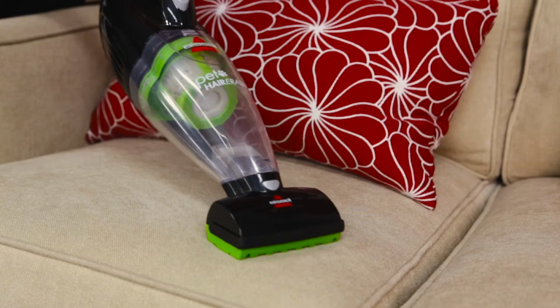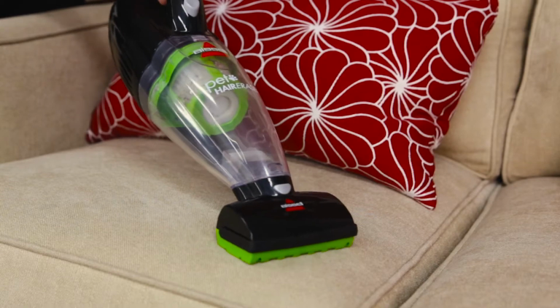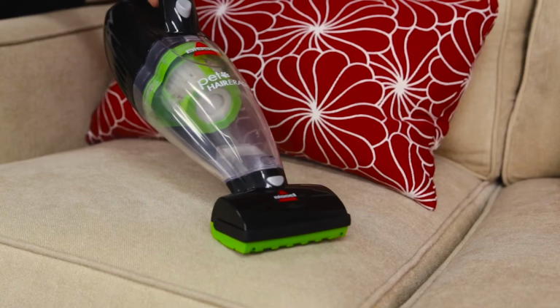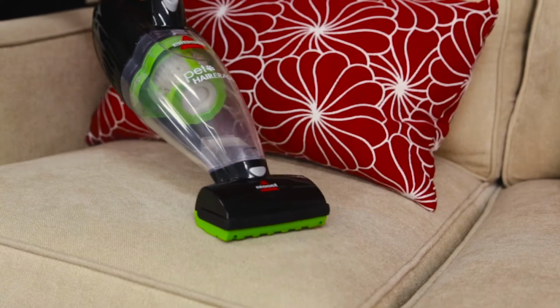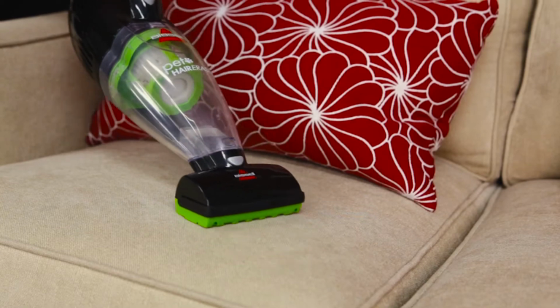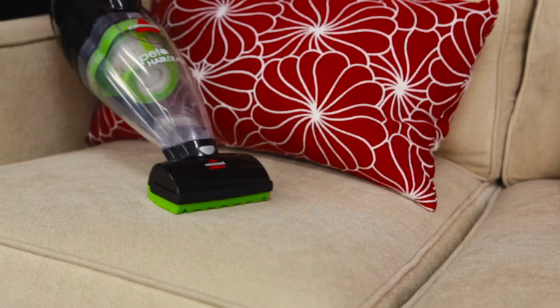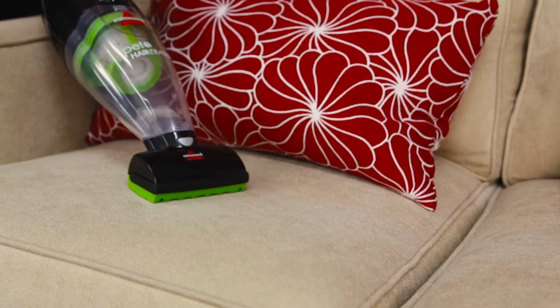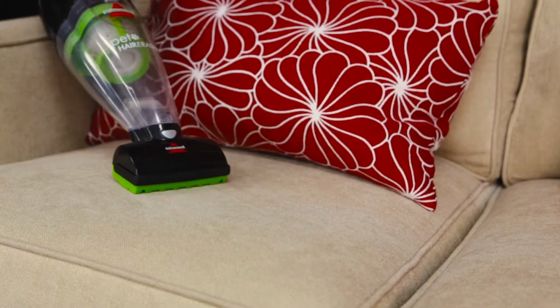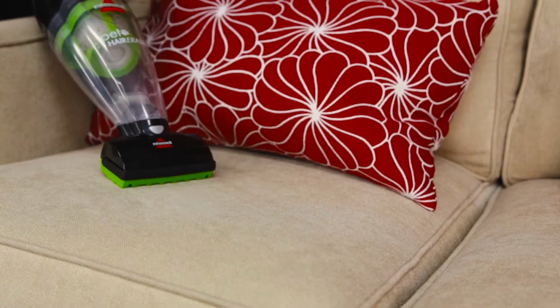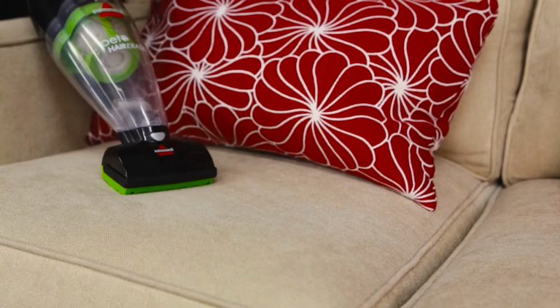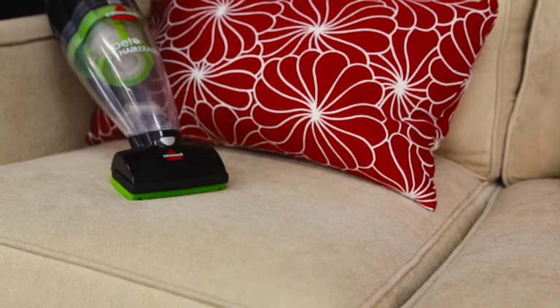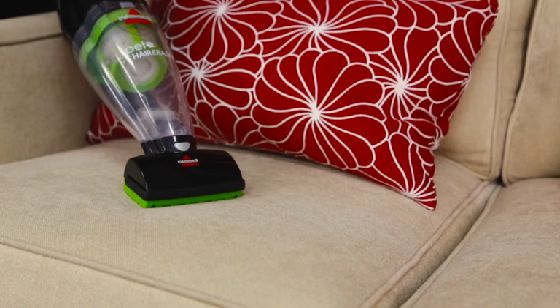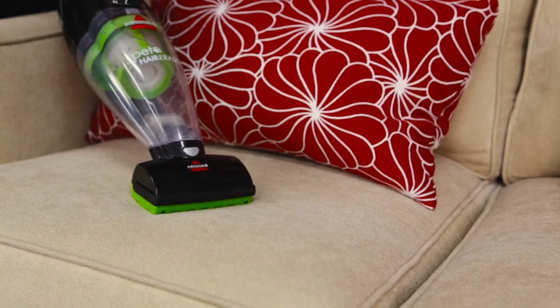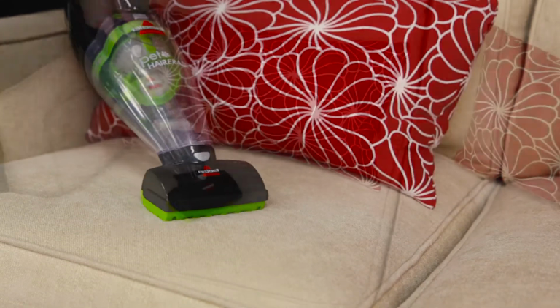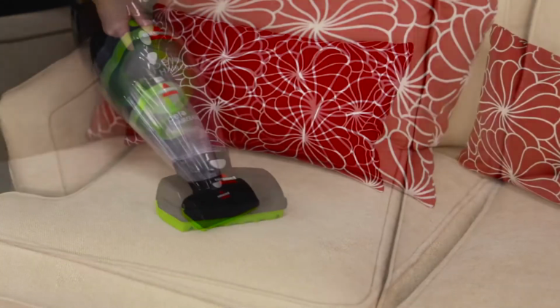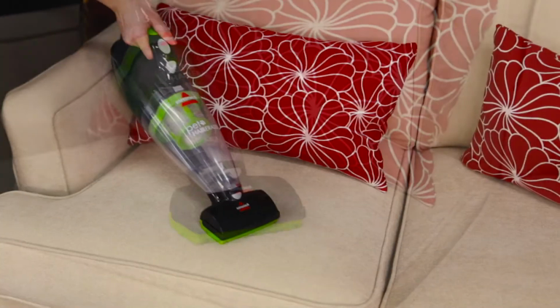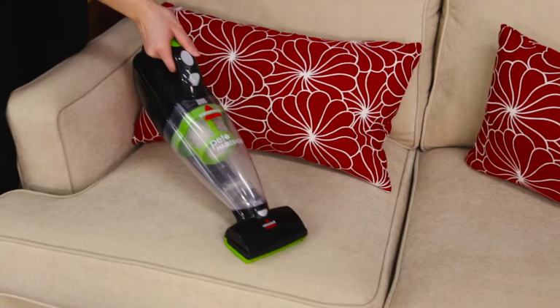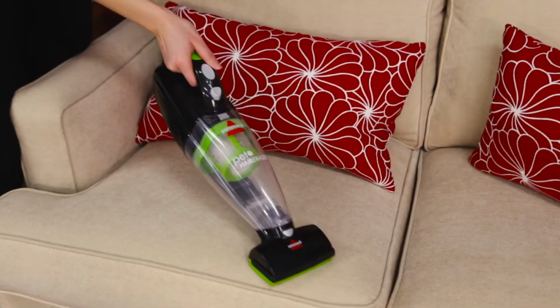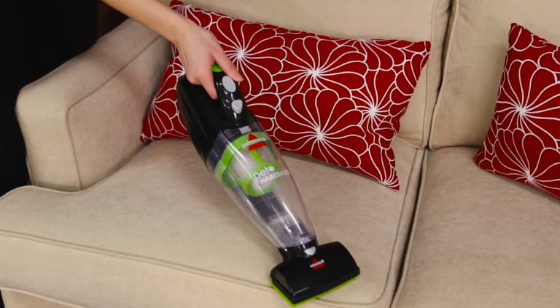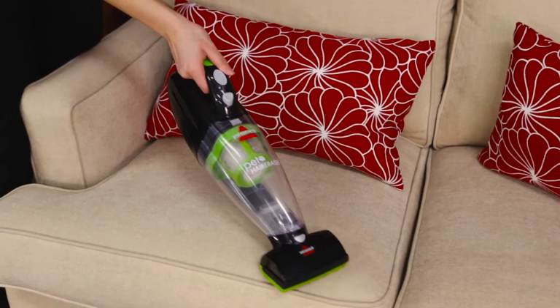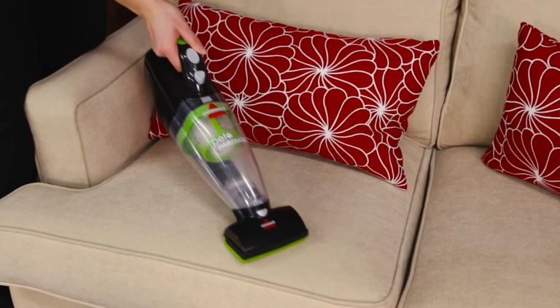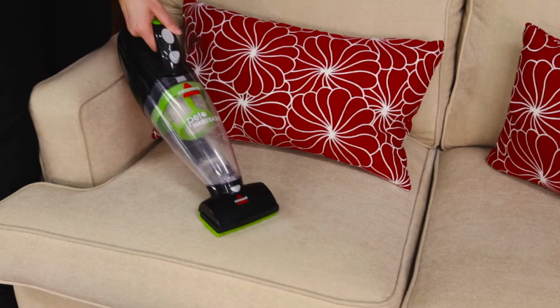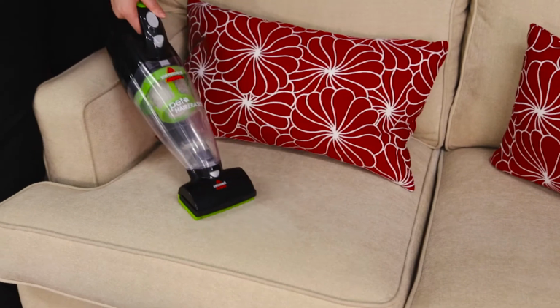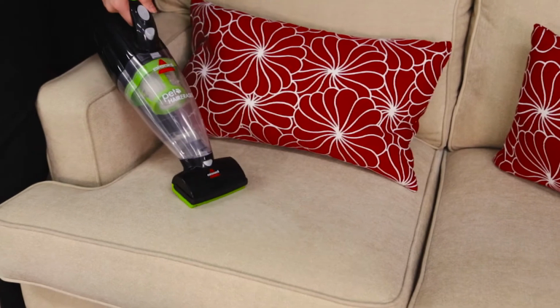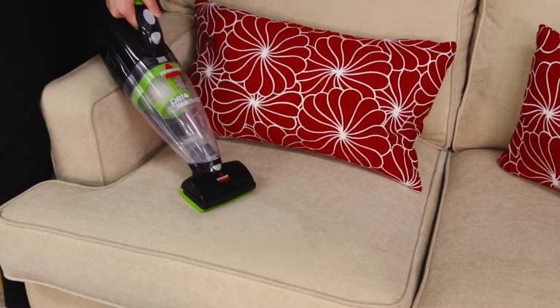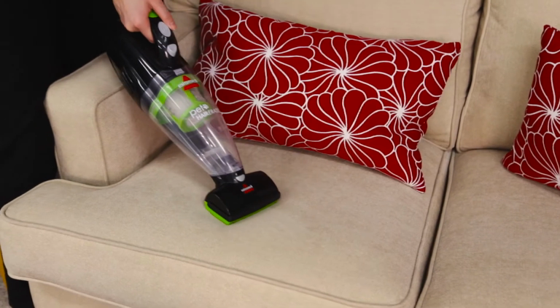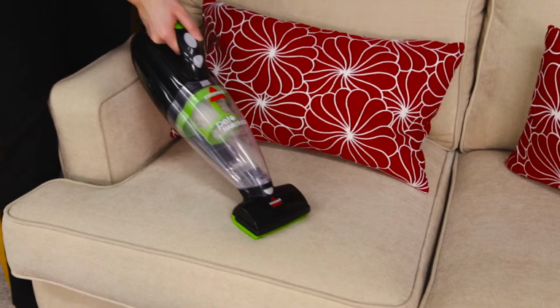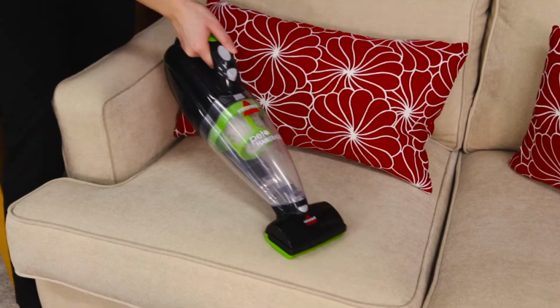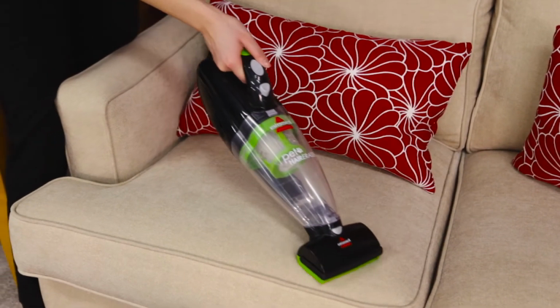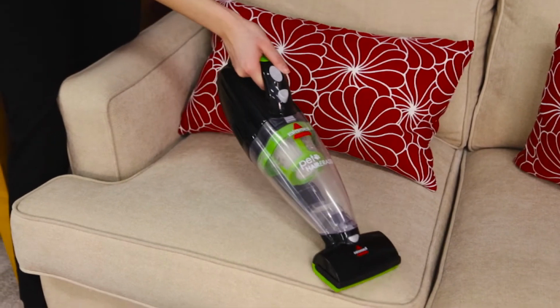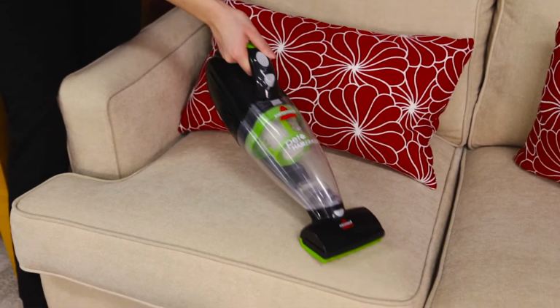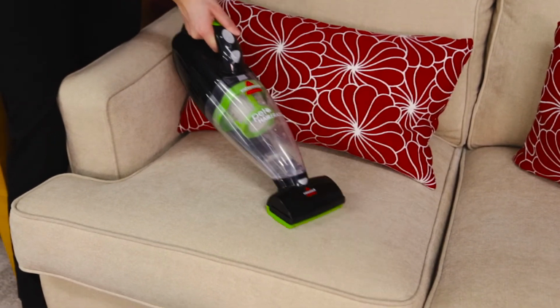The brush roll on your pet hair eraser hand vac helps provide a quick clean. If it ever stops spinning, these tips should help.